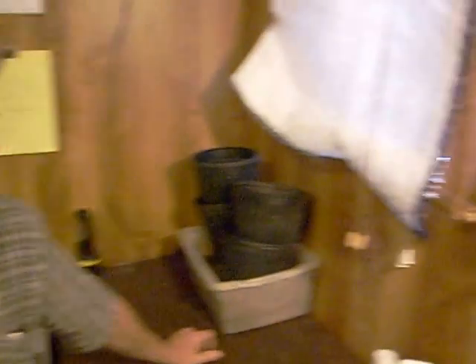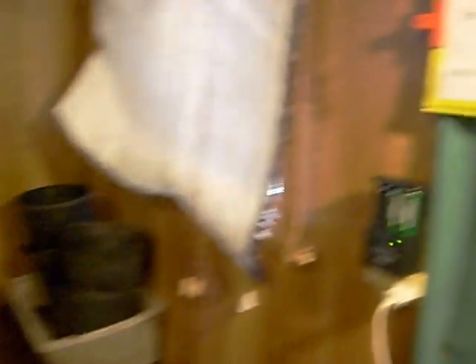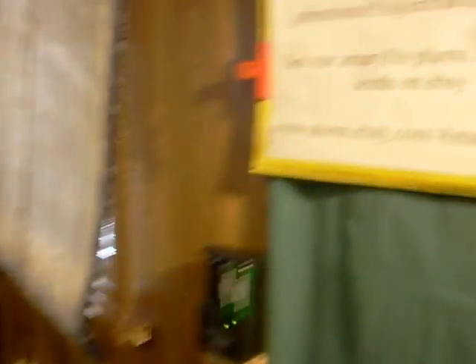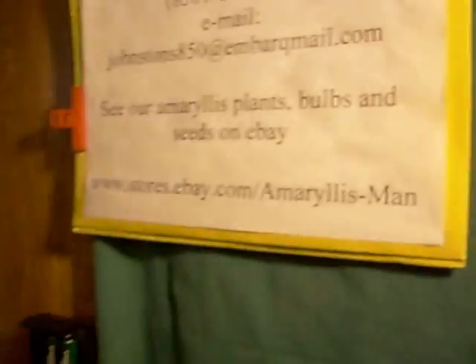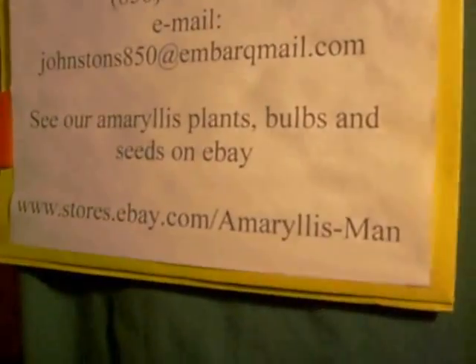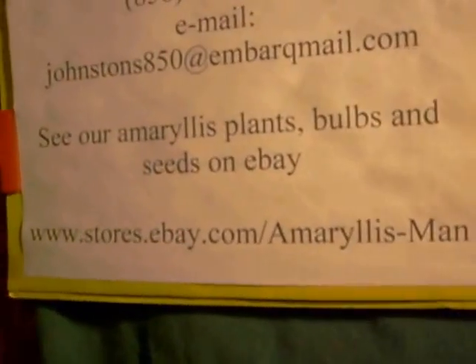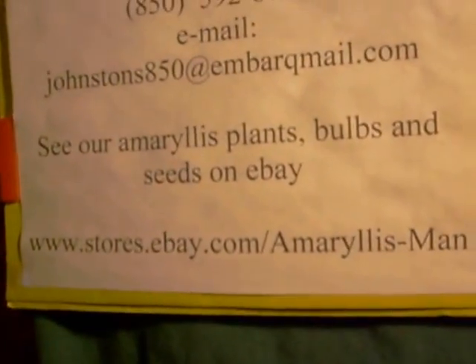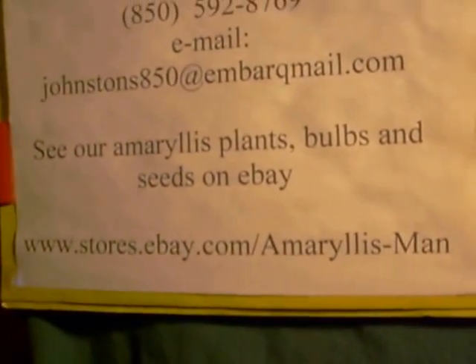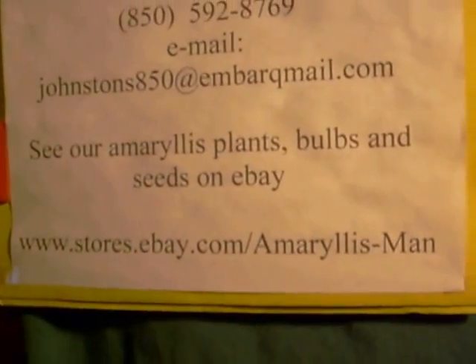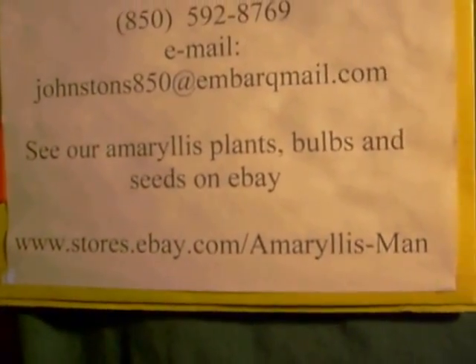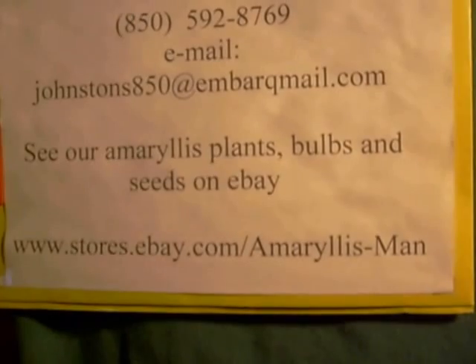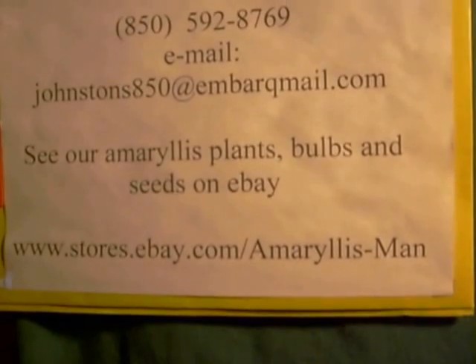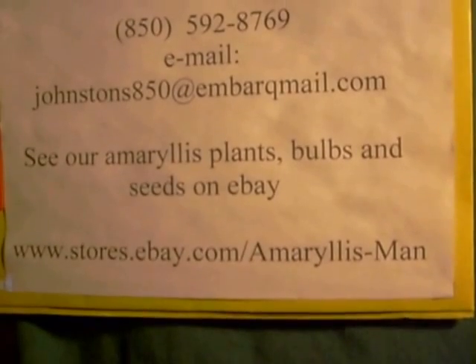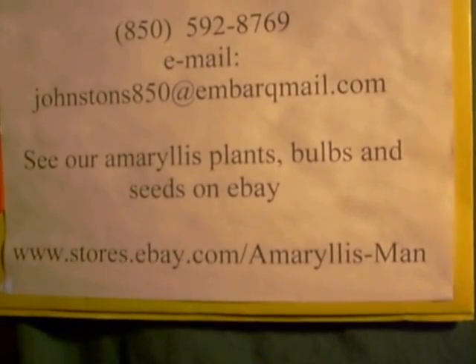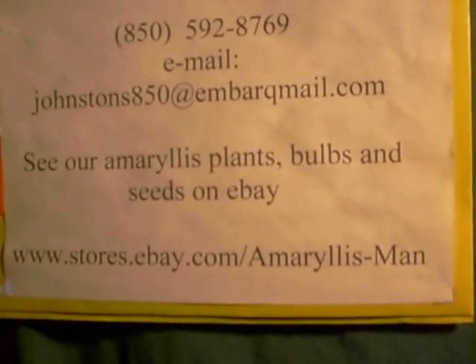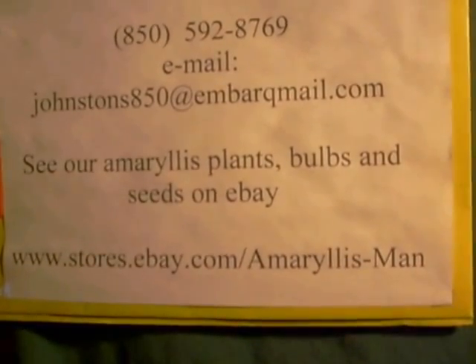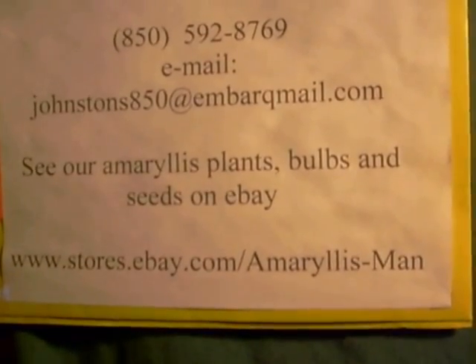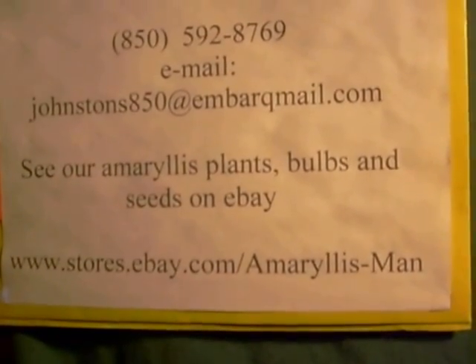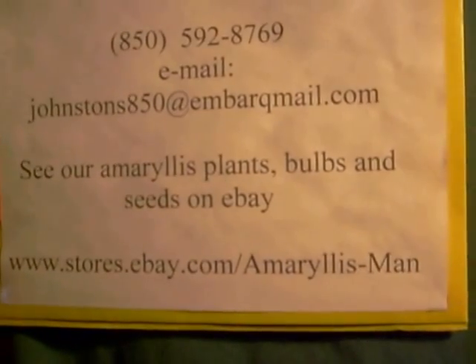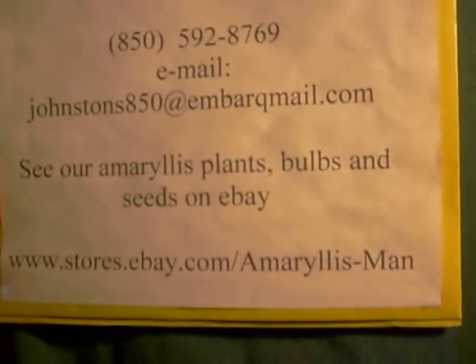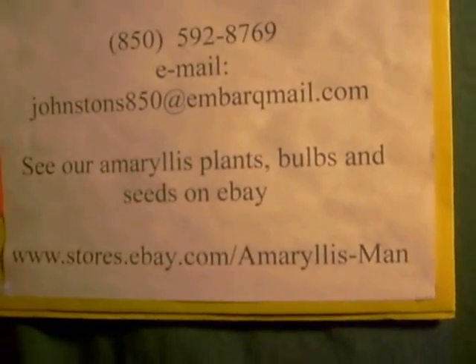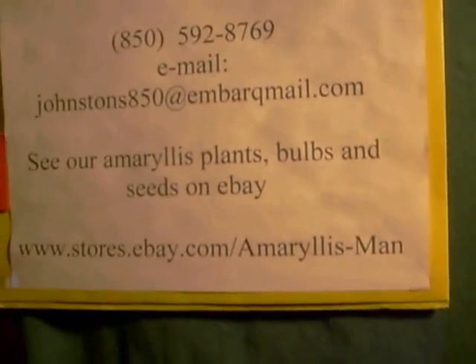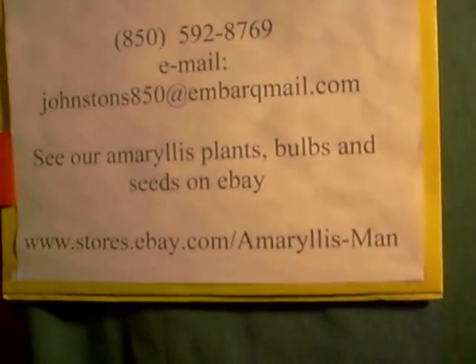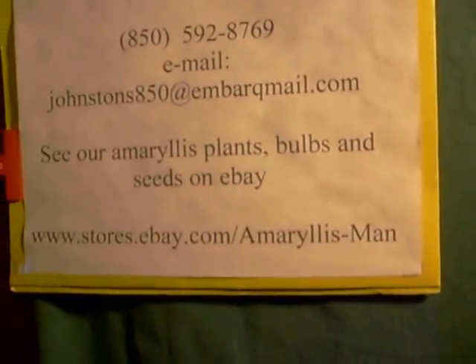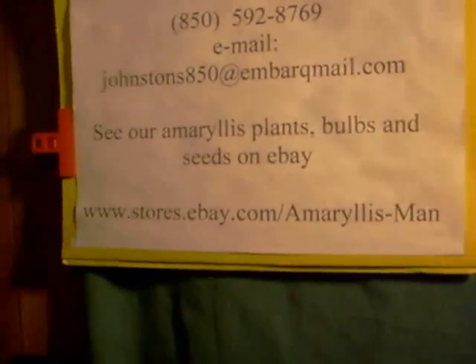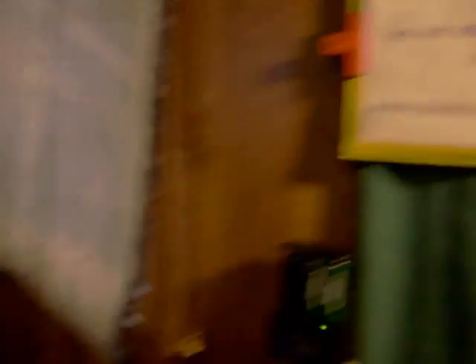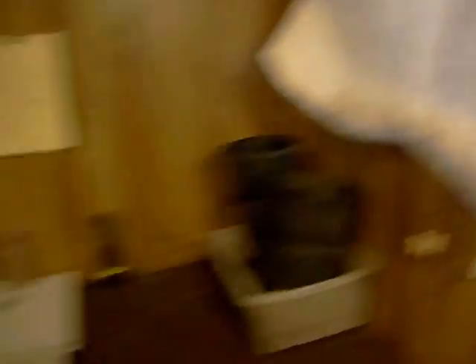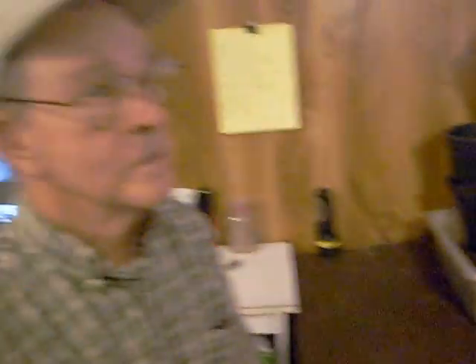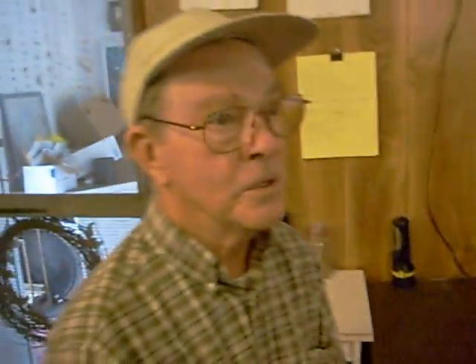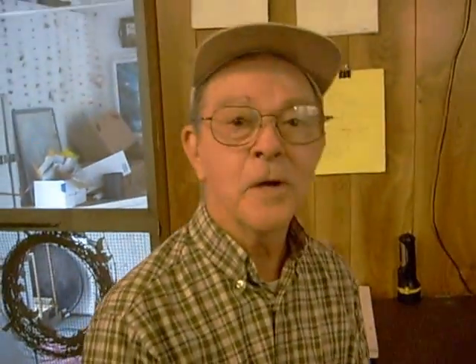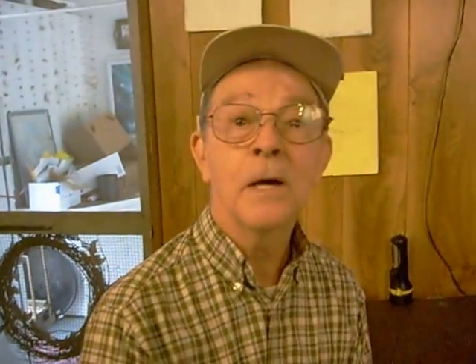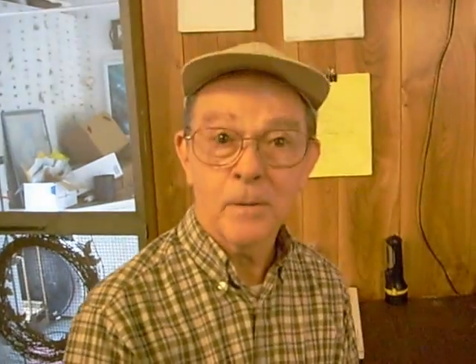Come see us on our eBay store: www.stores.ebay.com/Amaryllisman. God bless your heart. See you on eBay. Bye bye.